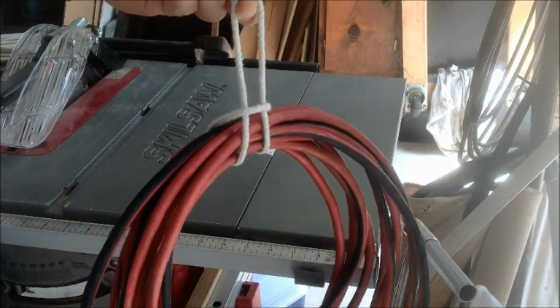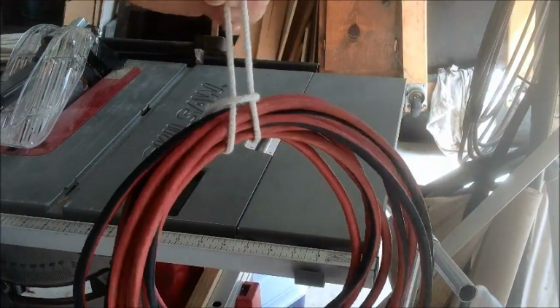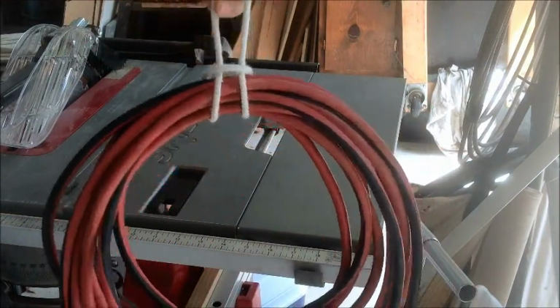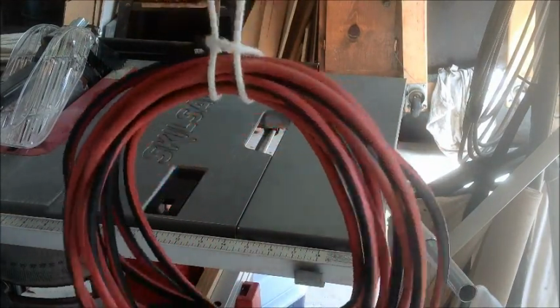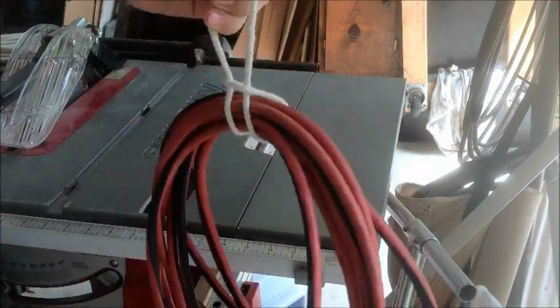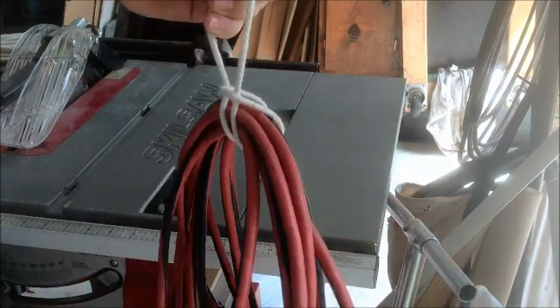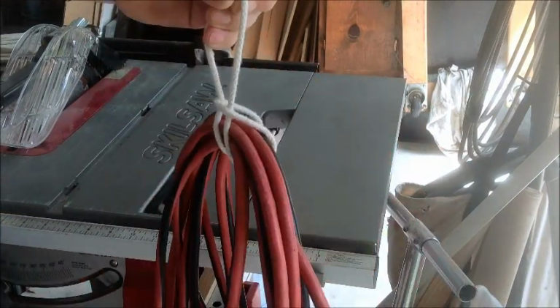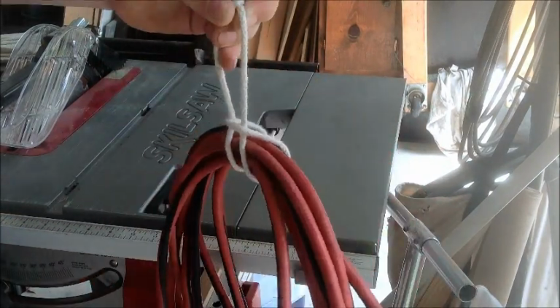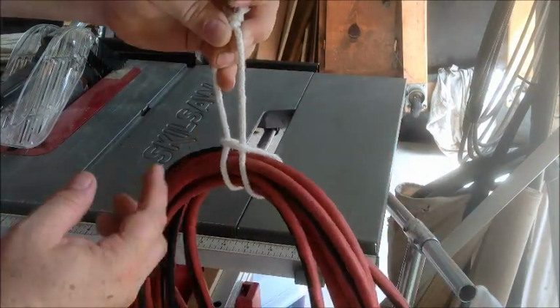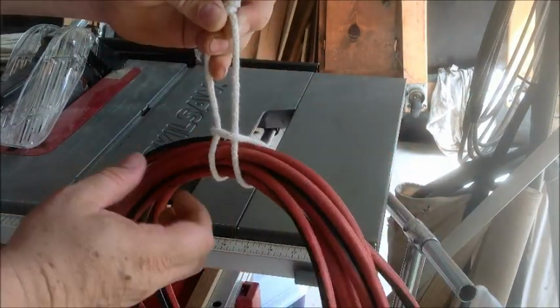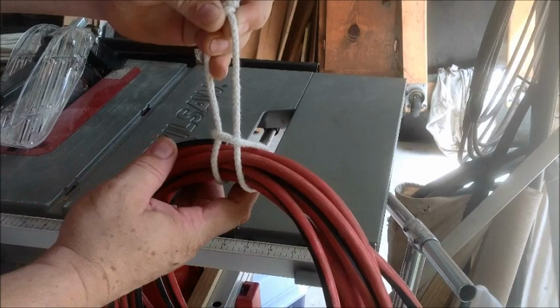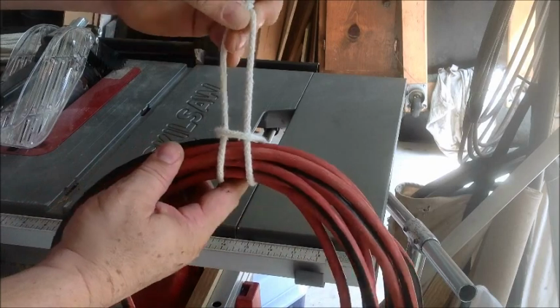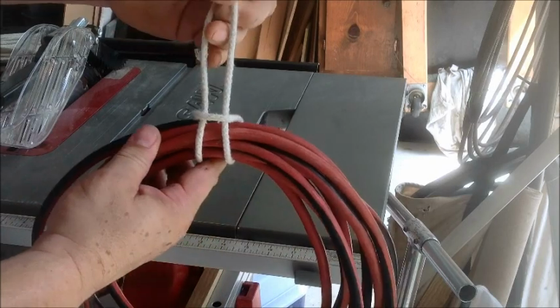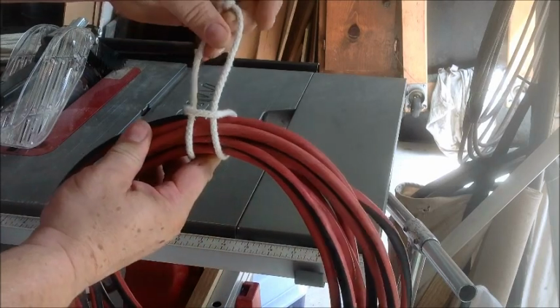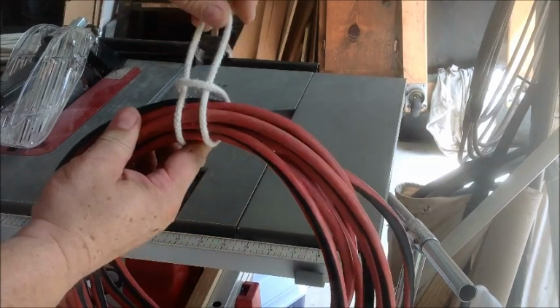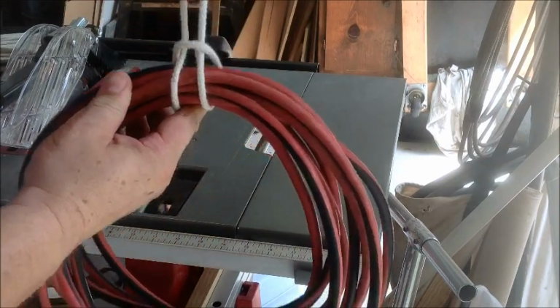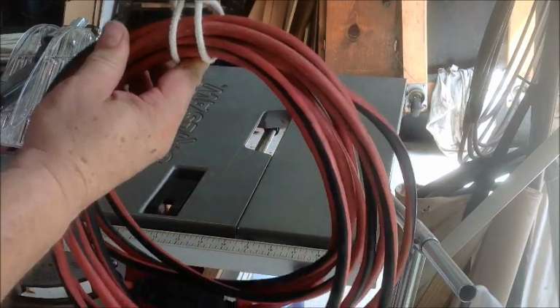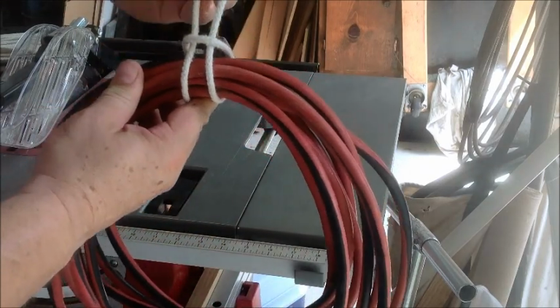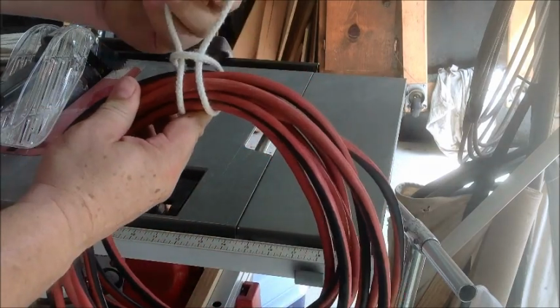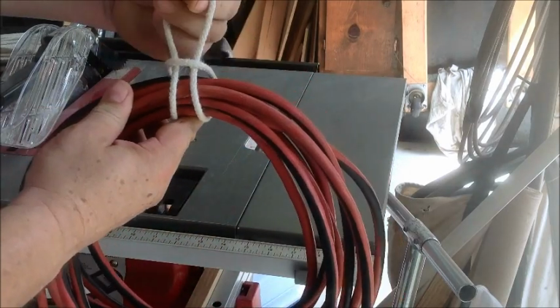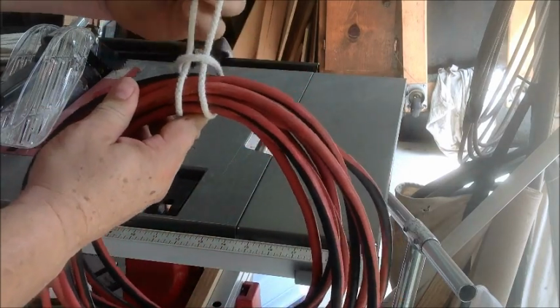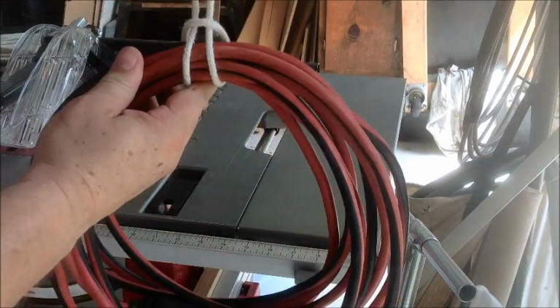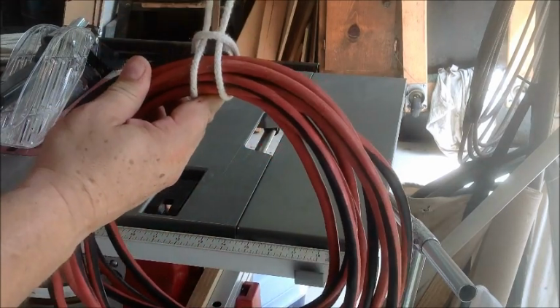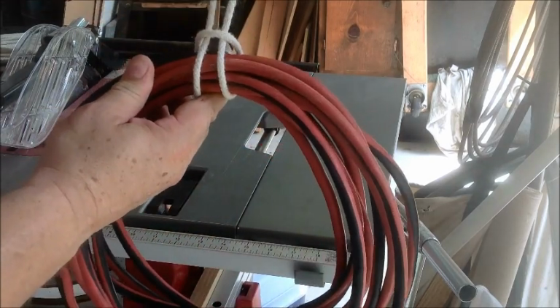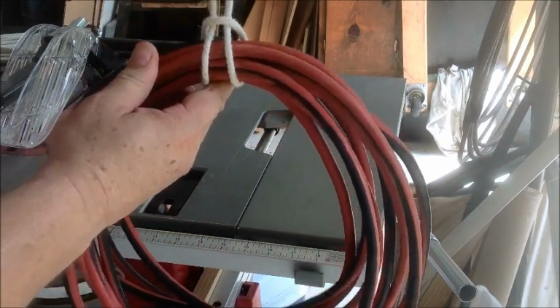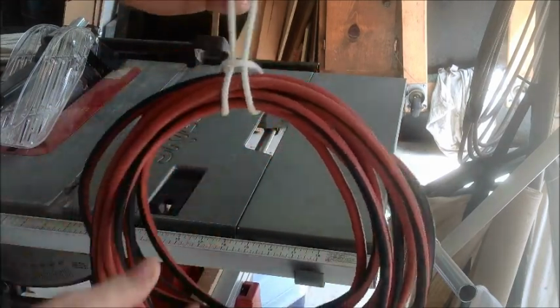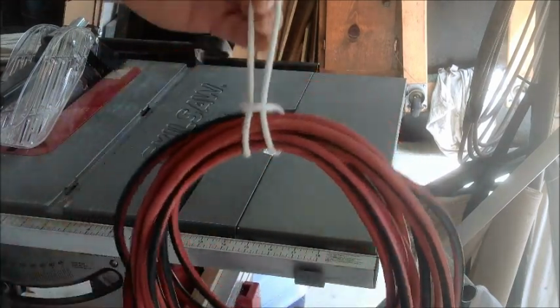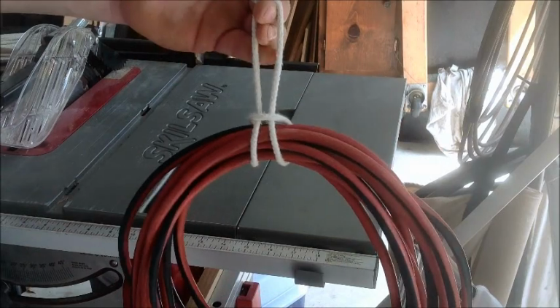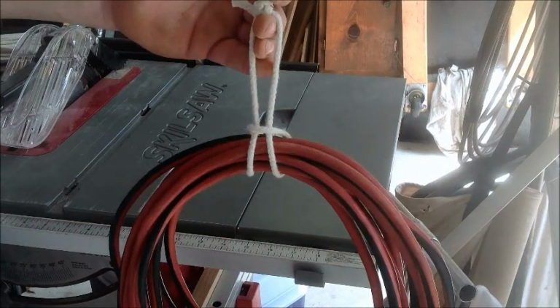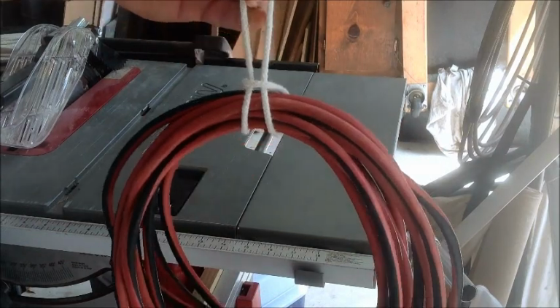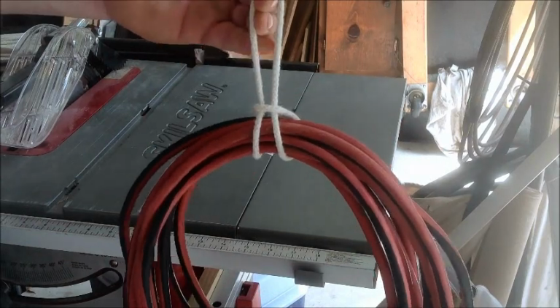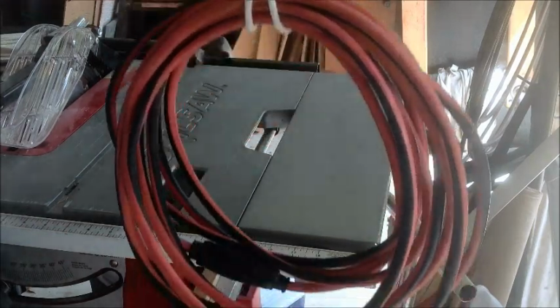Then you hang it up. Find some place in your garage — maybe organize something on a wall where you've got nails or hooks or whatever sticking out. Hang it up and it's nice and neat.